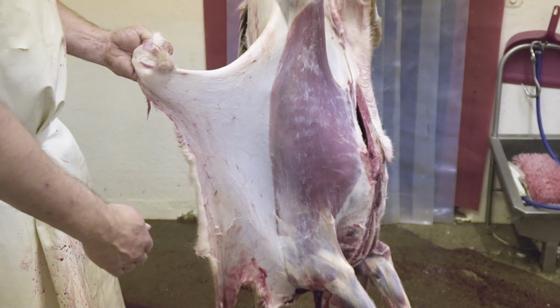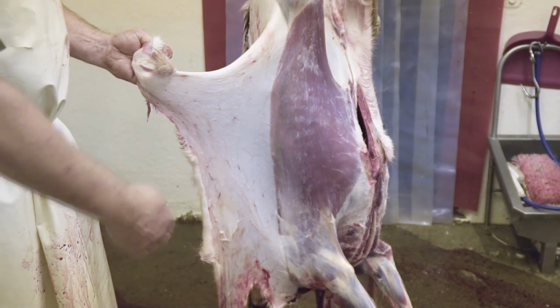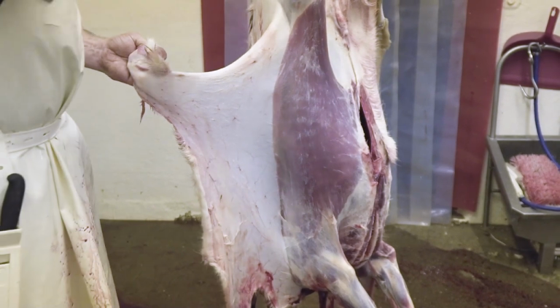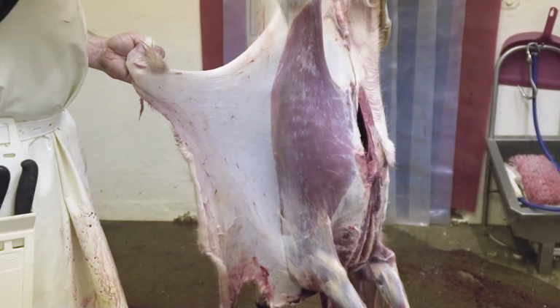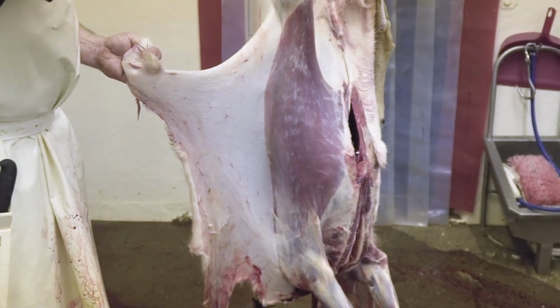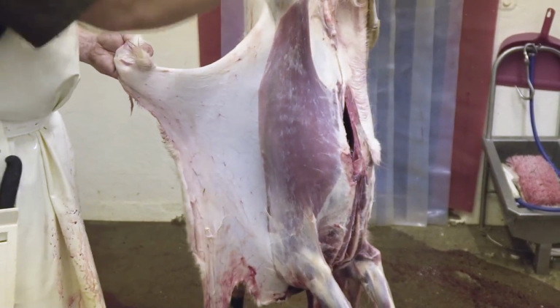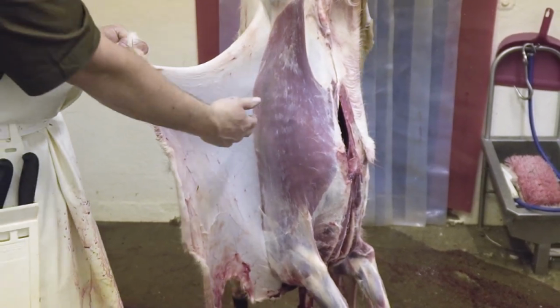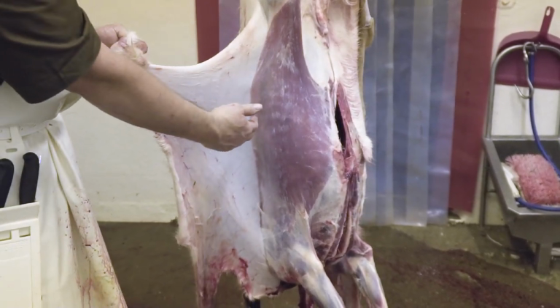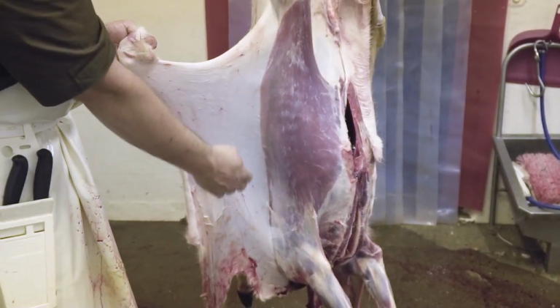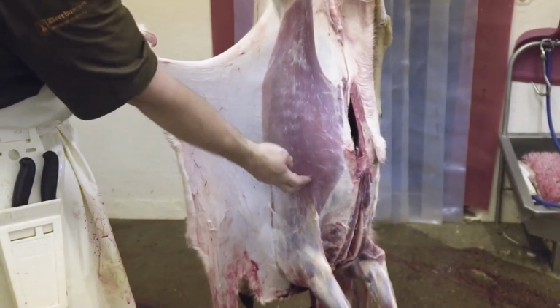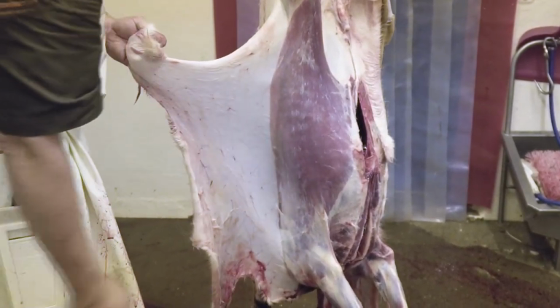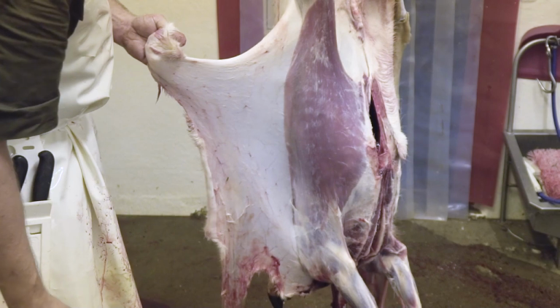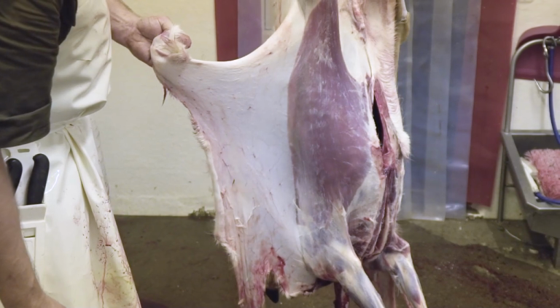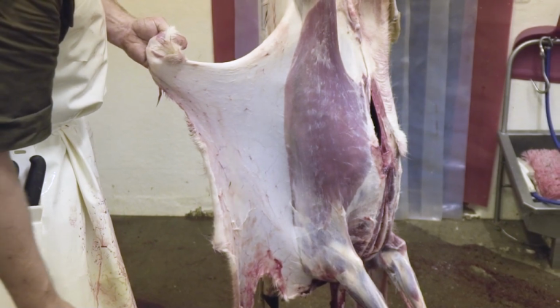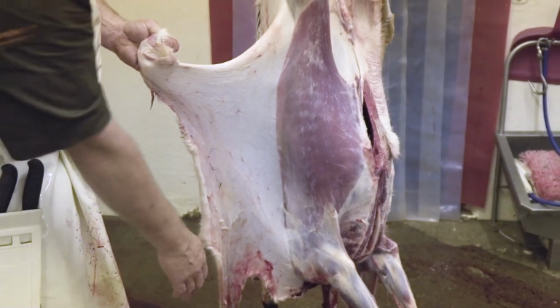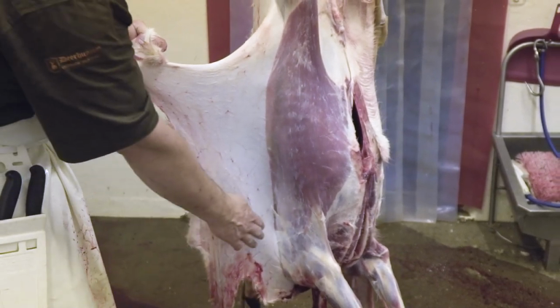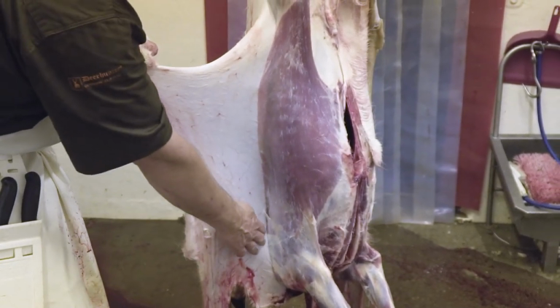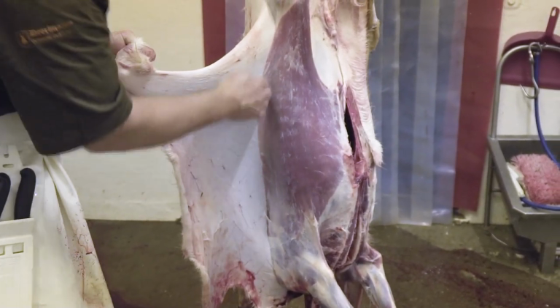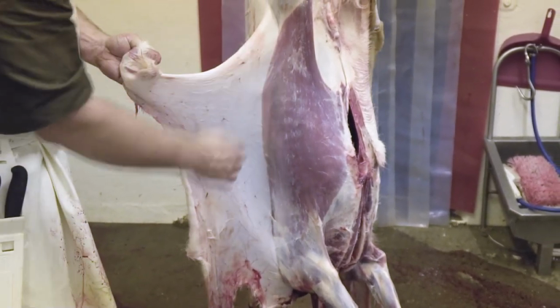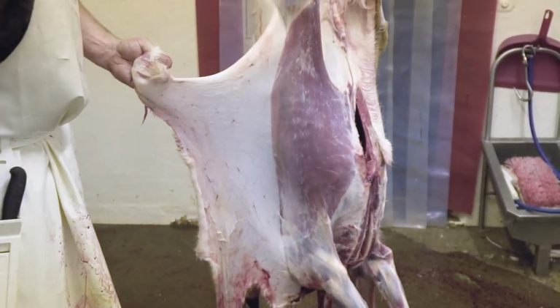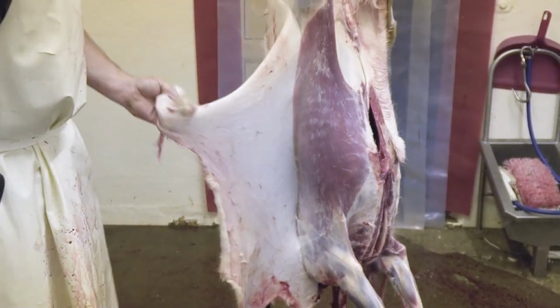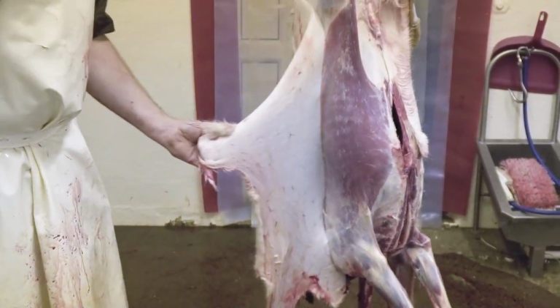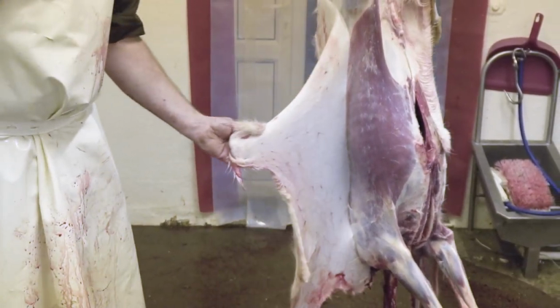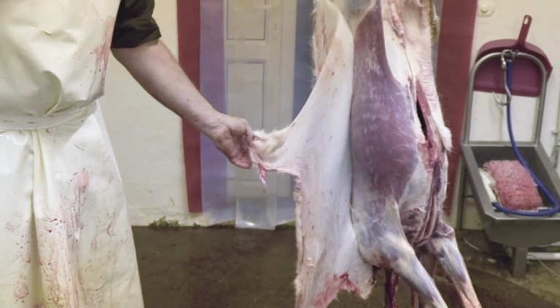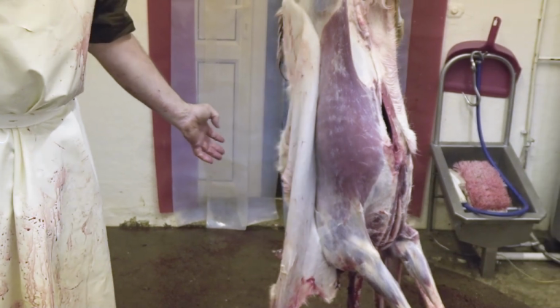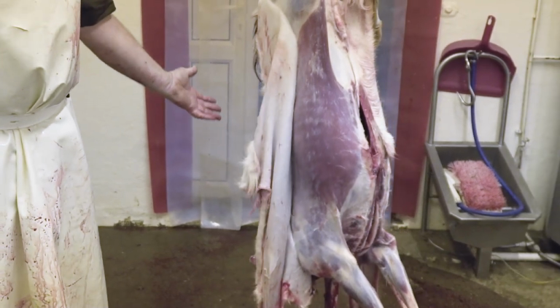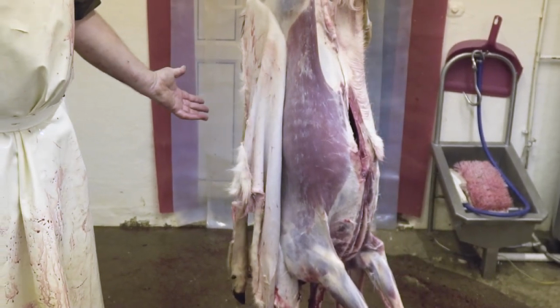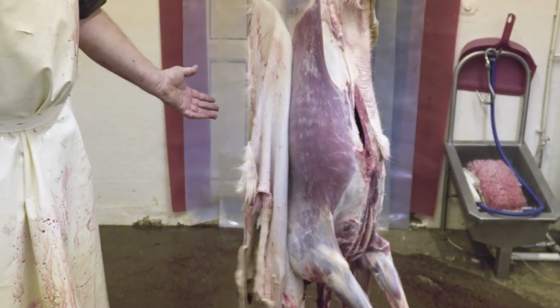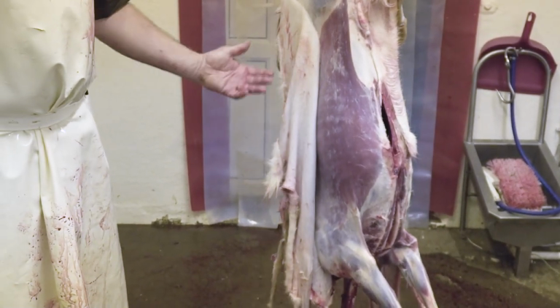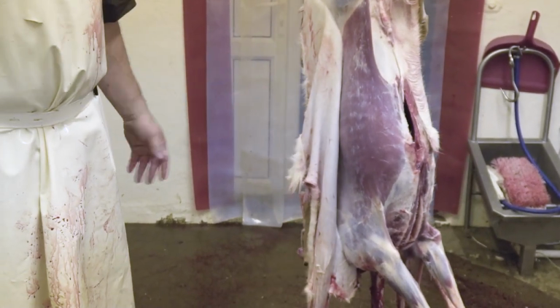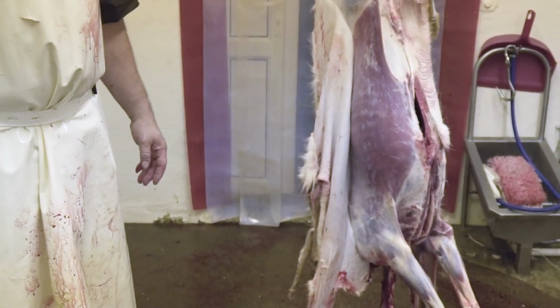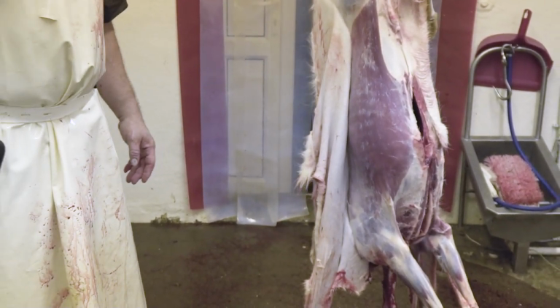We've got the back legs free now, the flanks are free, the brisket and the ribs are free, and we're just held there and there. Let go of it and it's keeping the carcass clean.